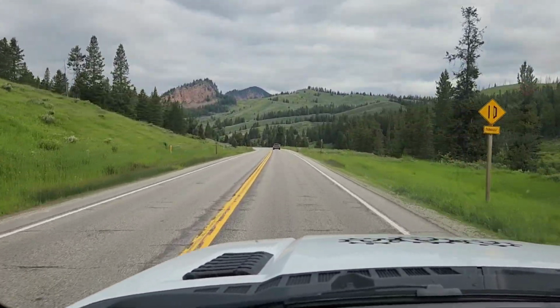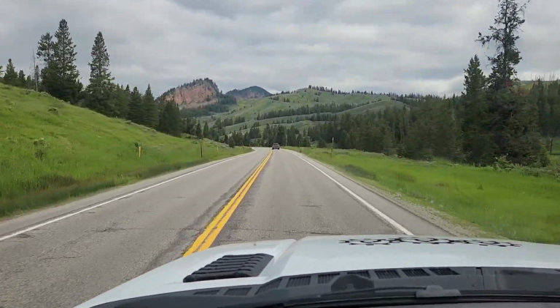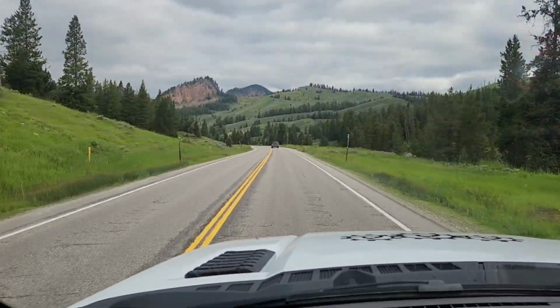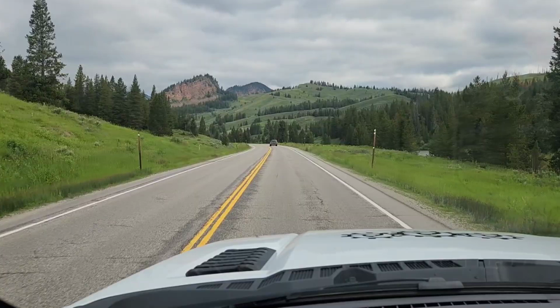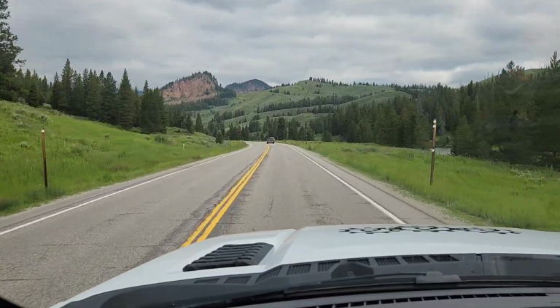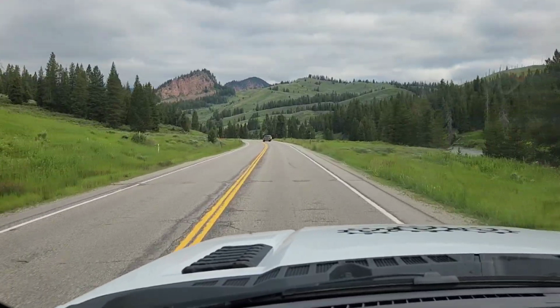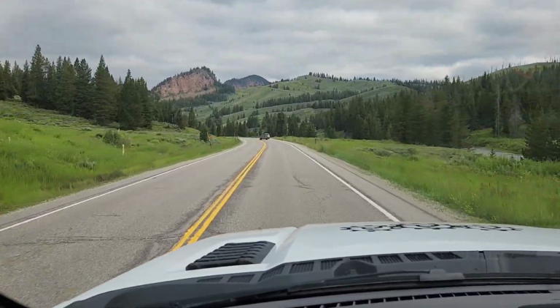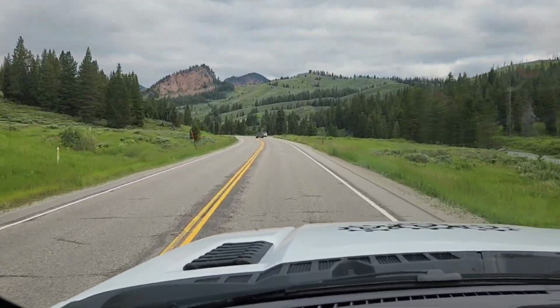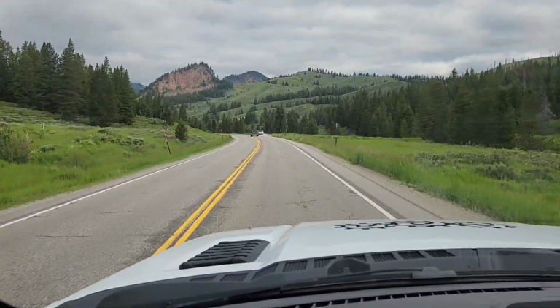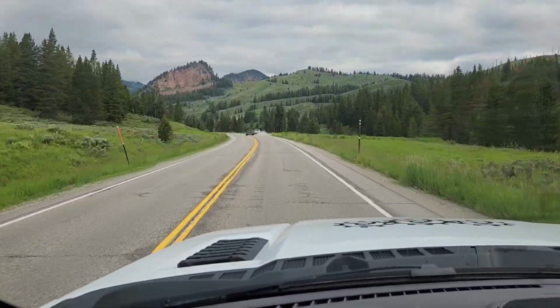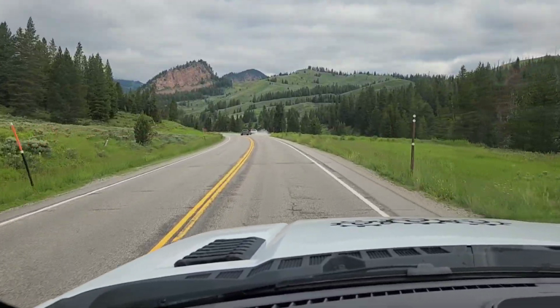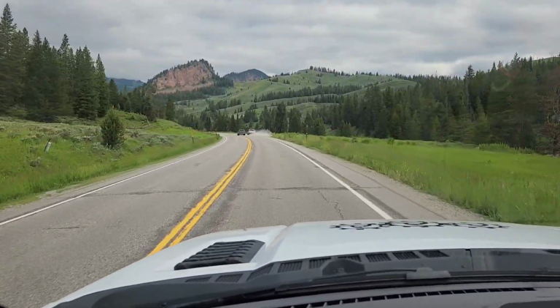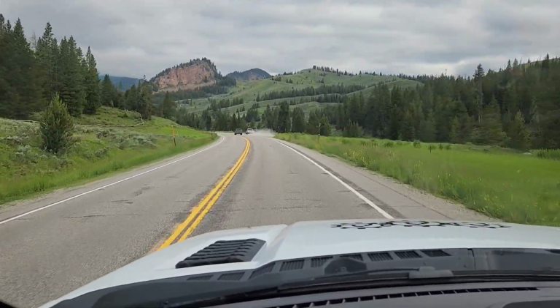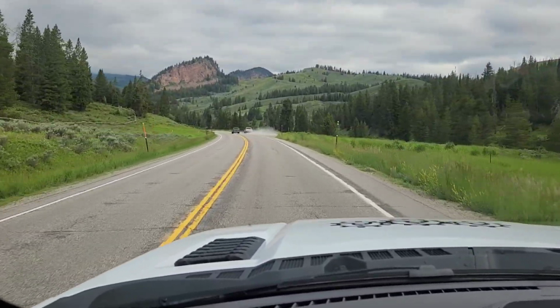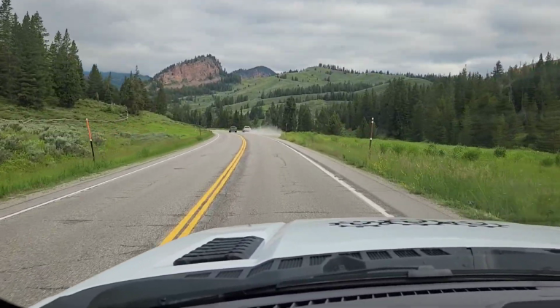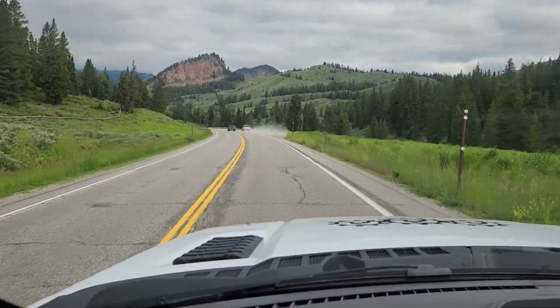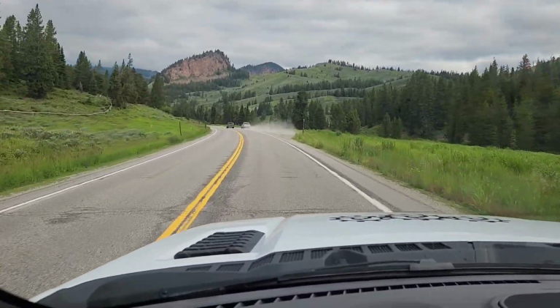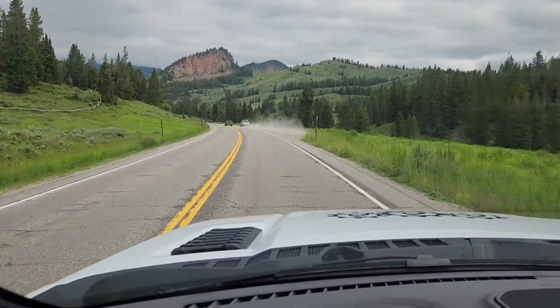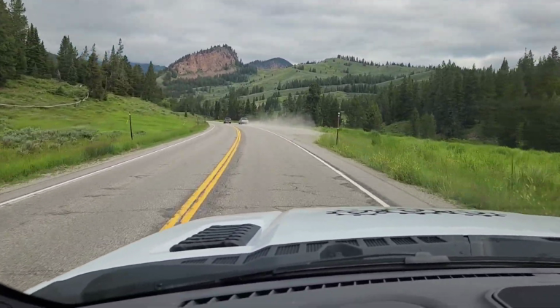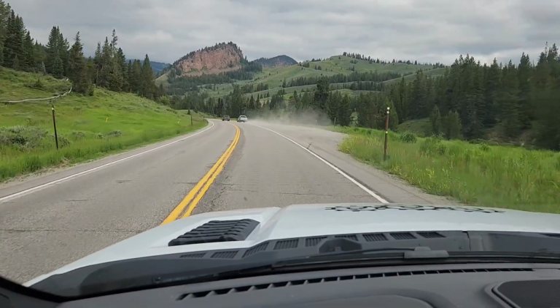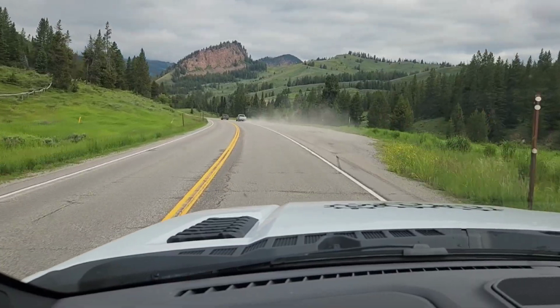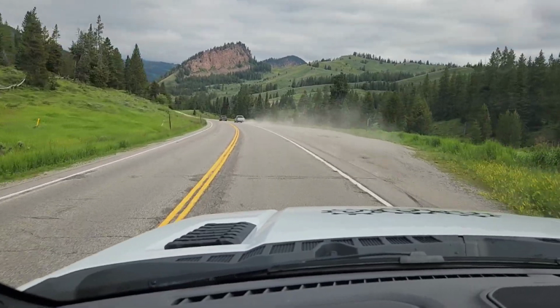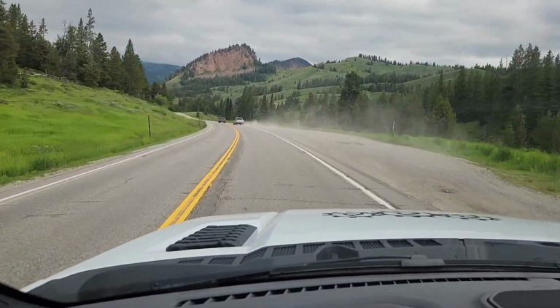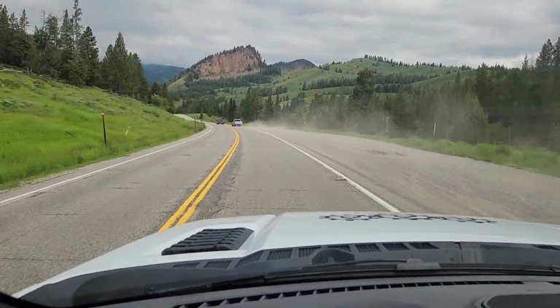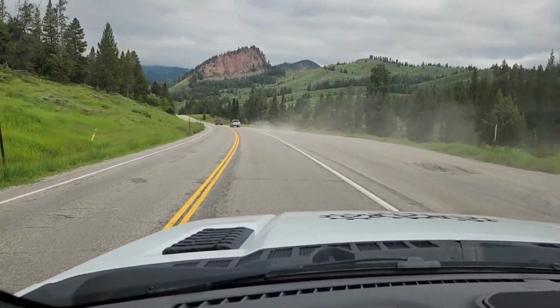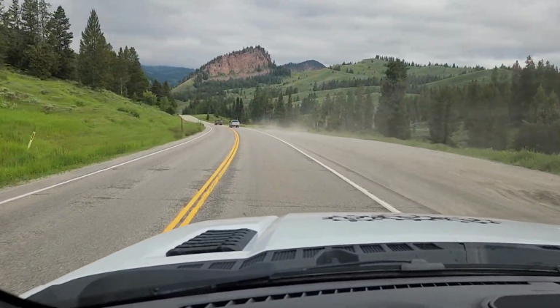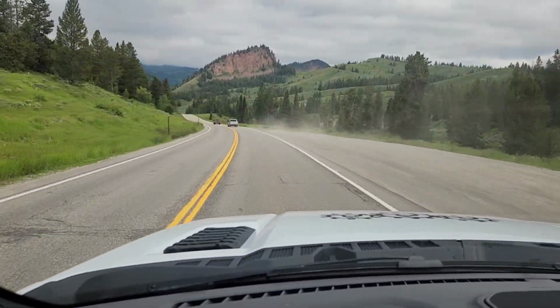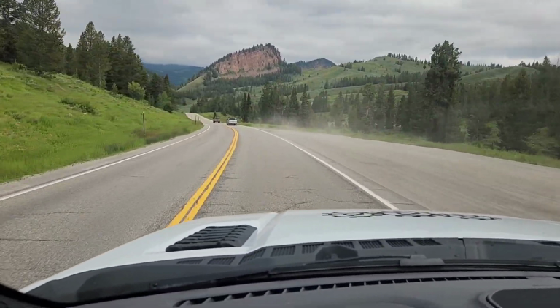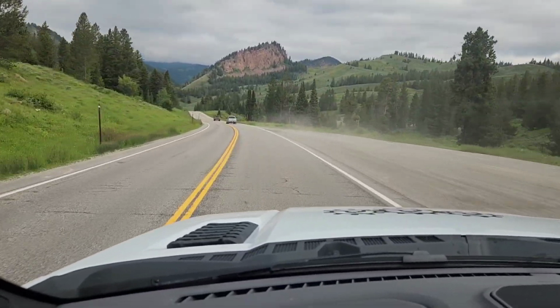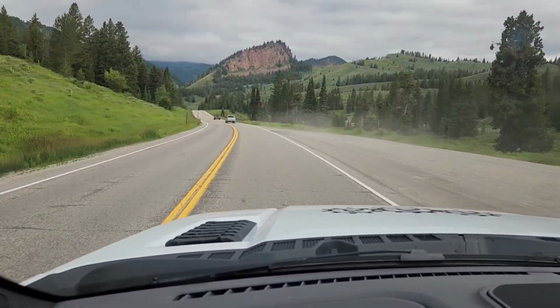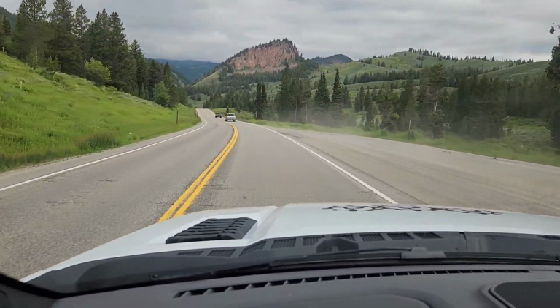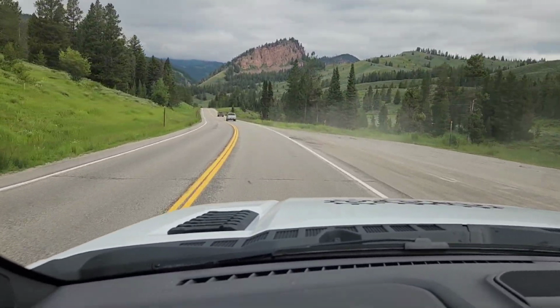This drive's phenomenal. Following the creek here. Whoa! Bonsai, man! That's one way to get out of the way.